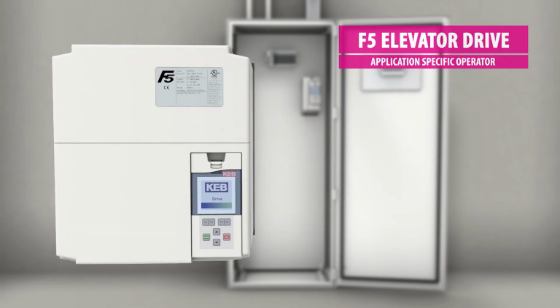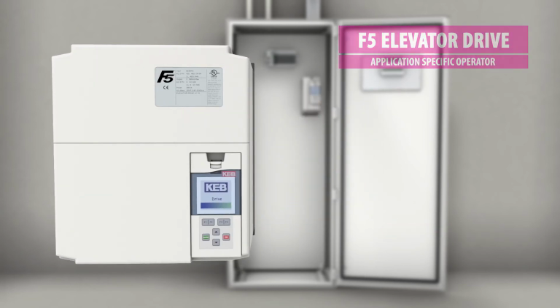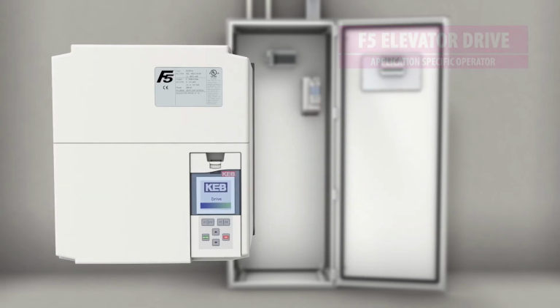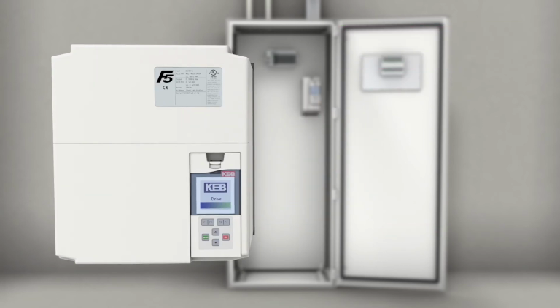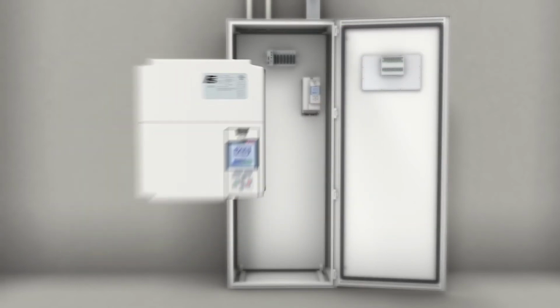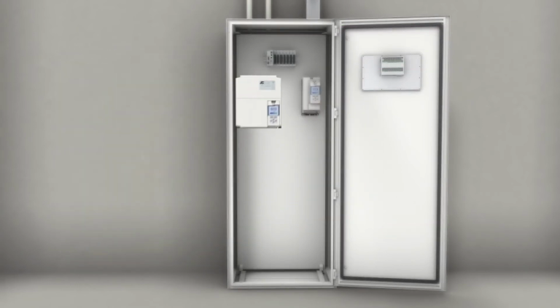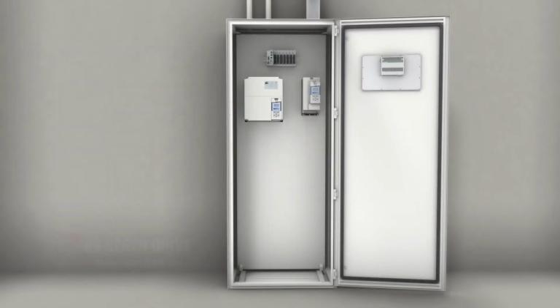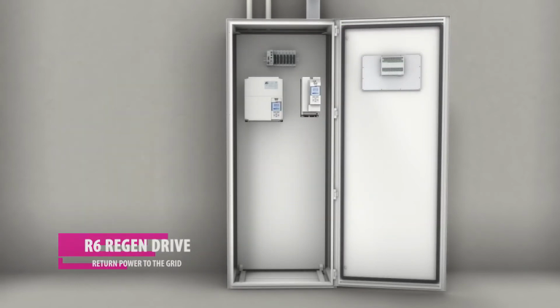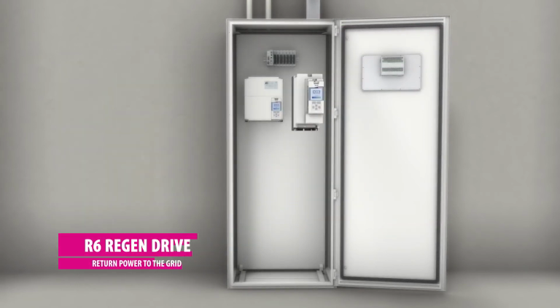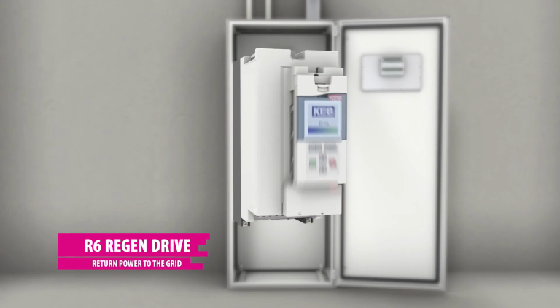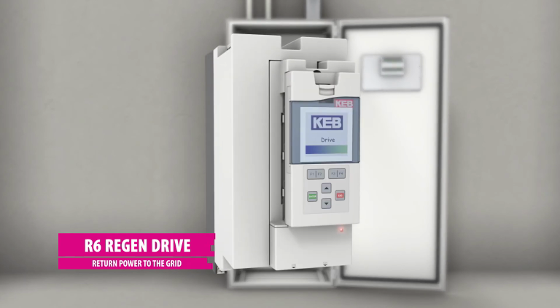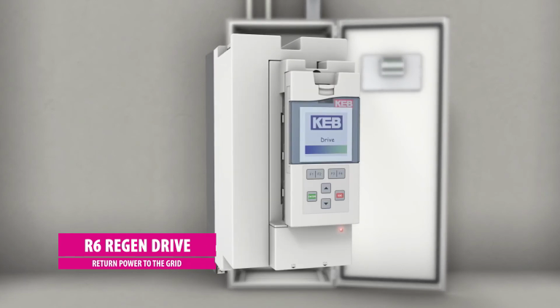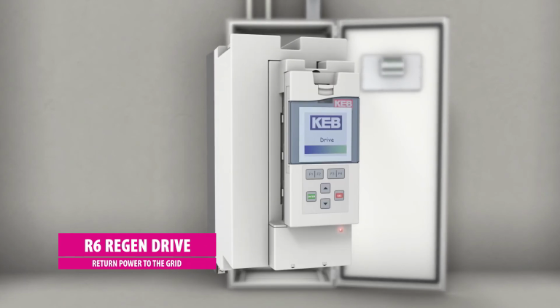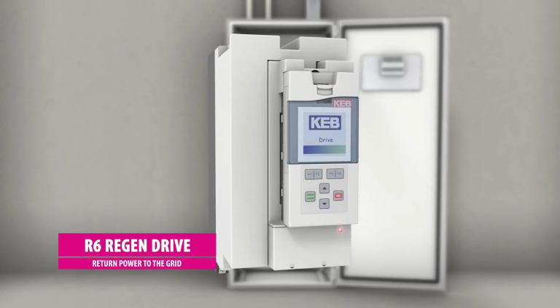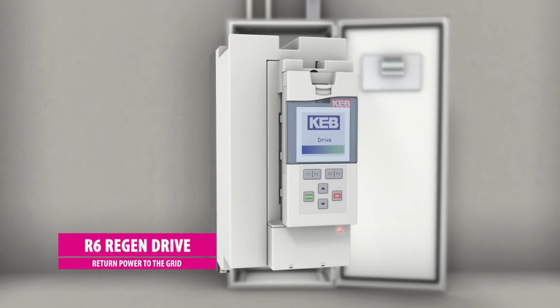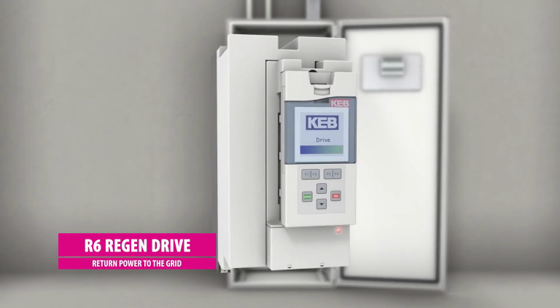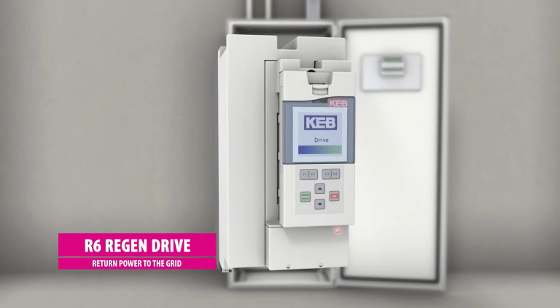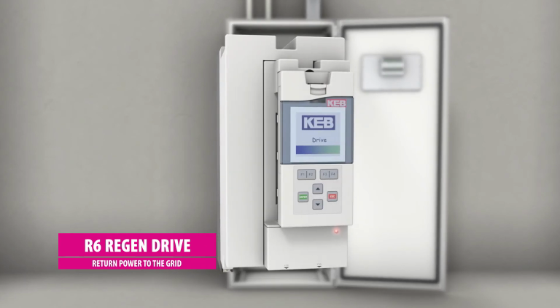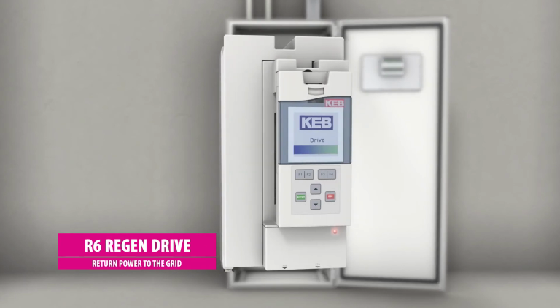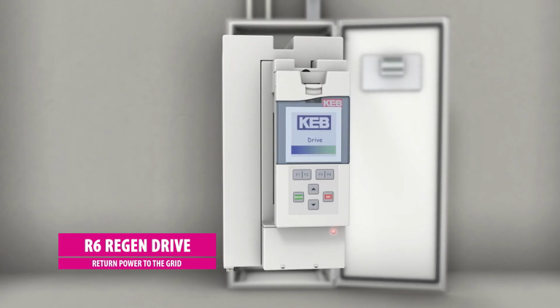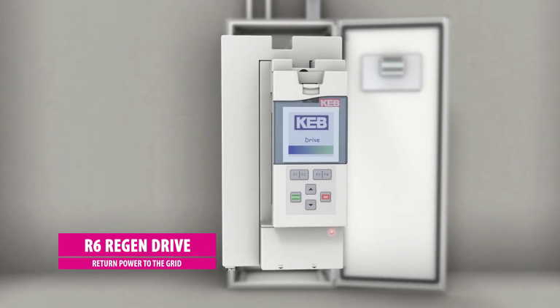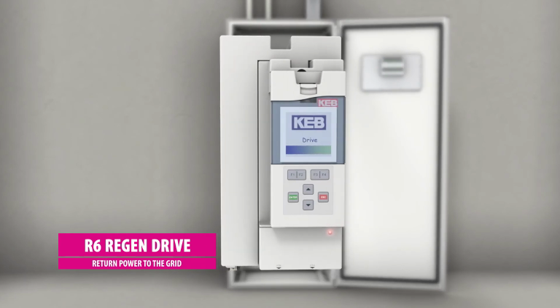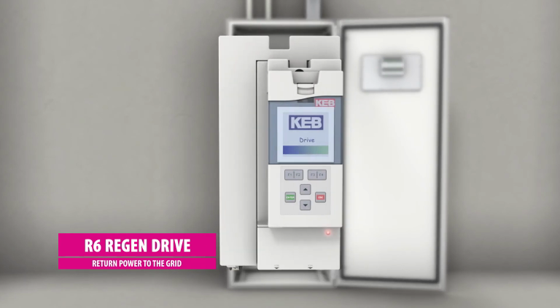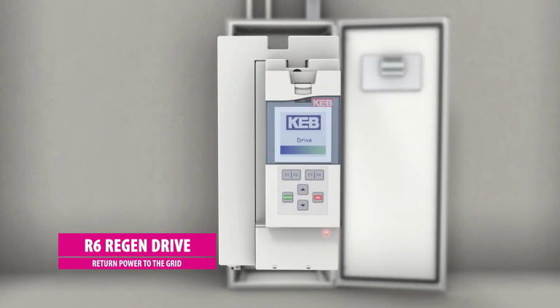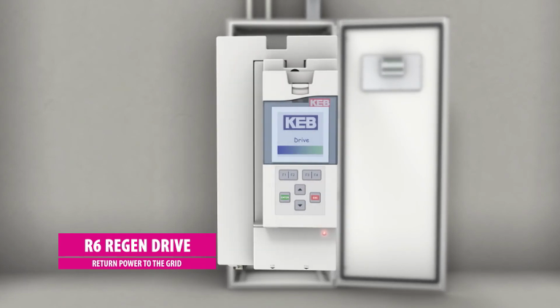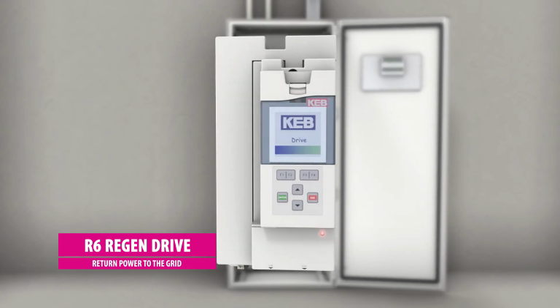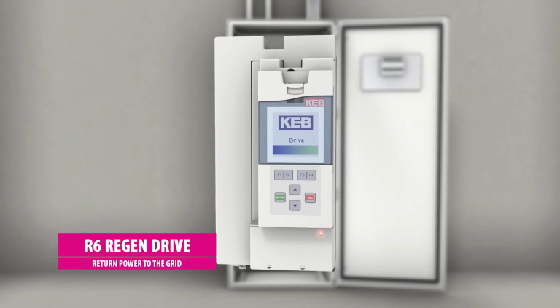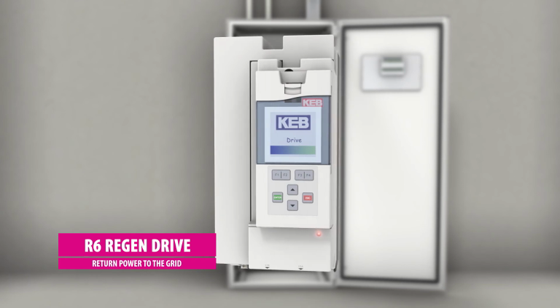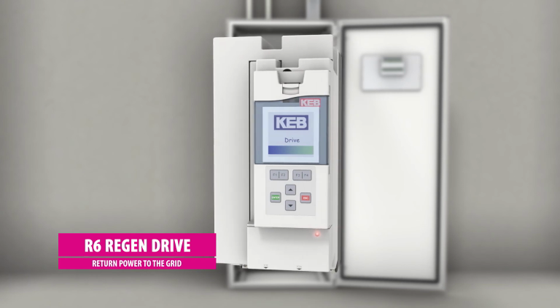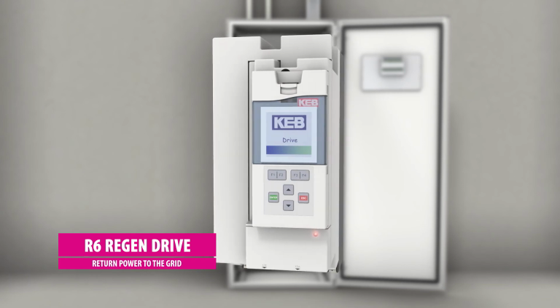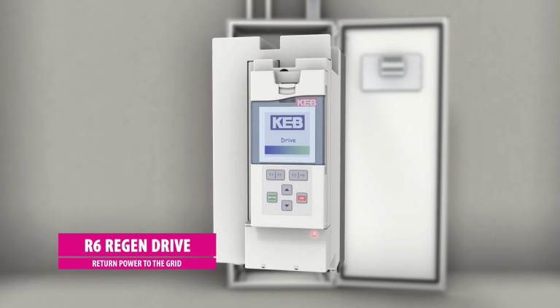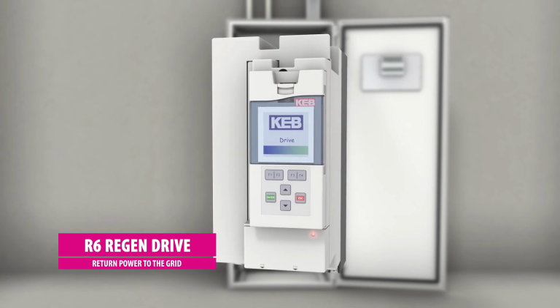Building owners can go green with KEB's R6 line regen. In regenerative applications, the R6 efficiently returns energy to the grid and saves money.